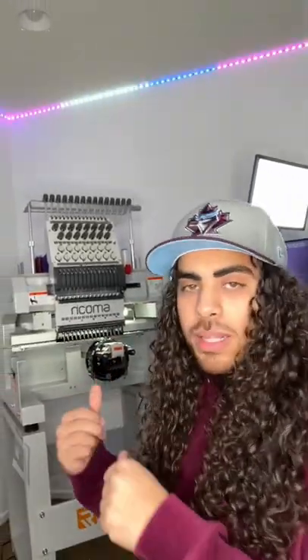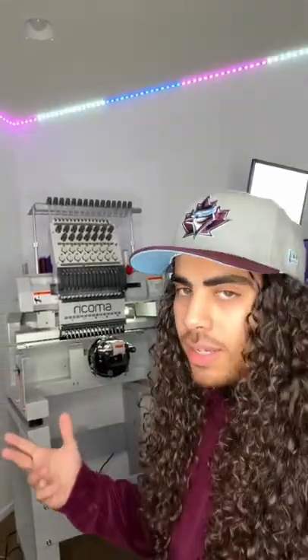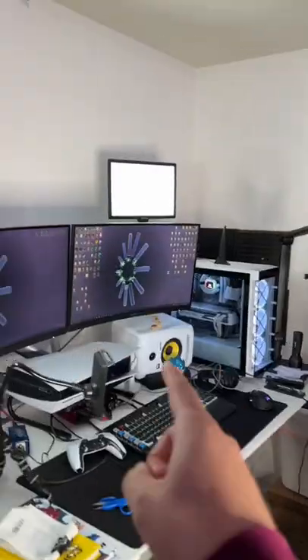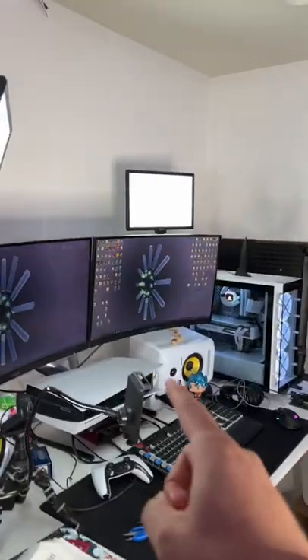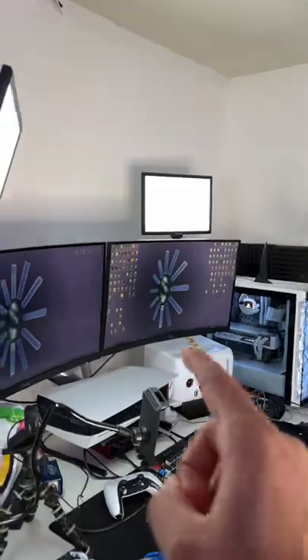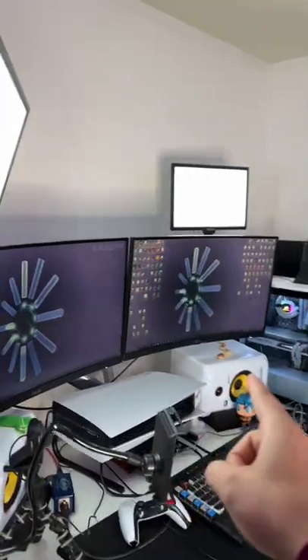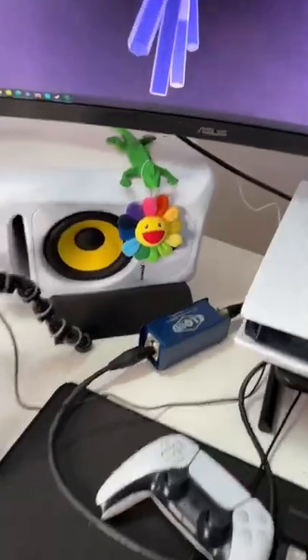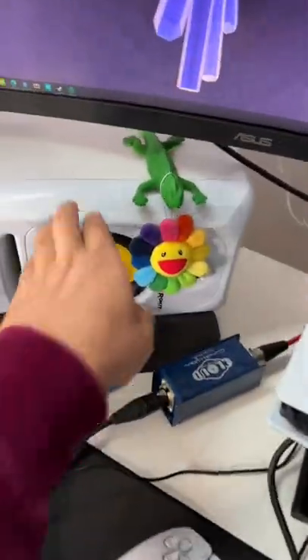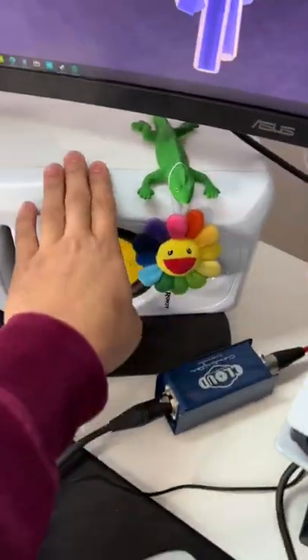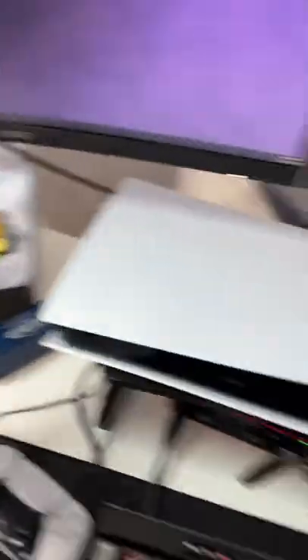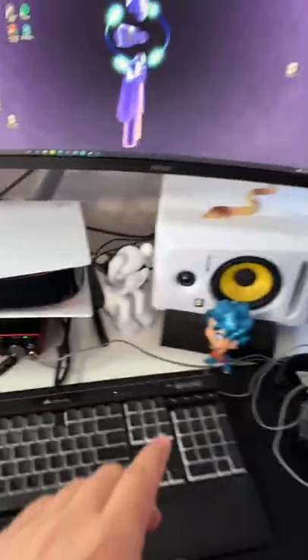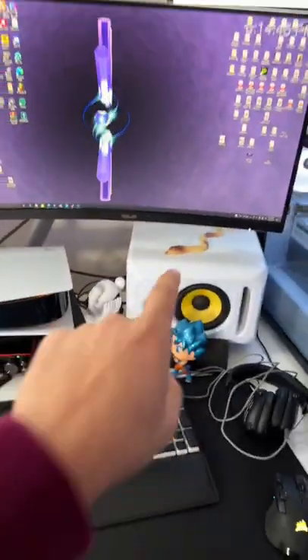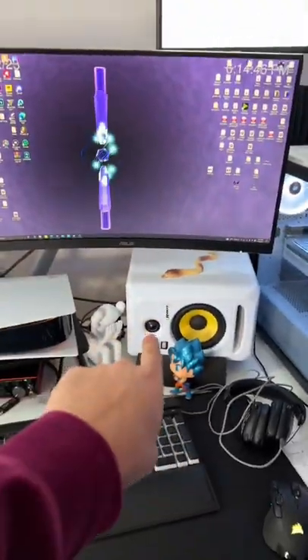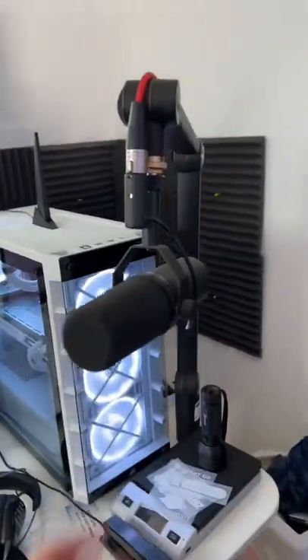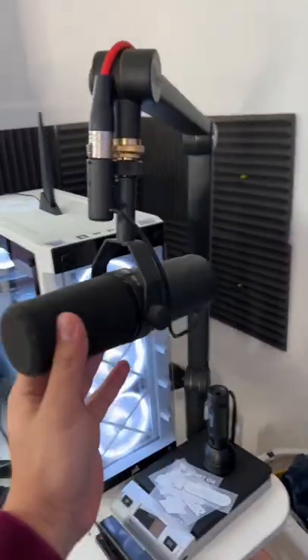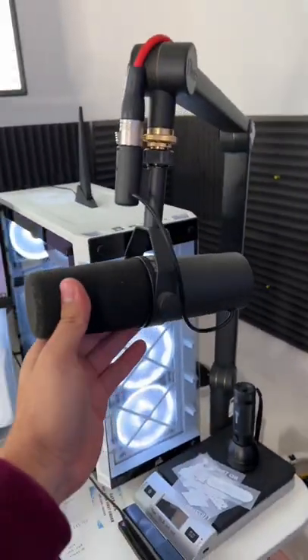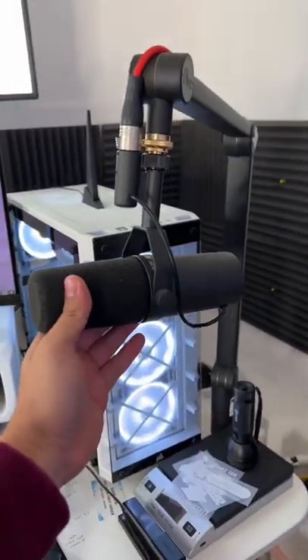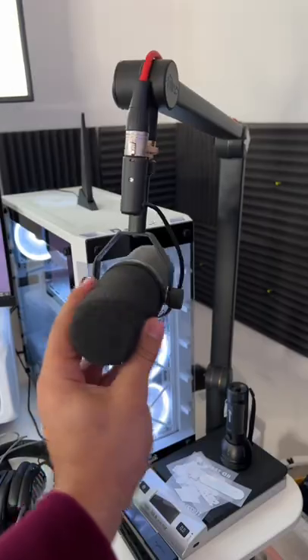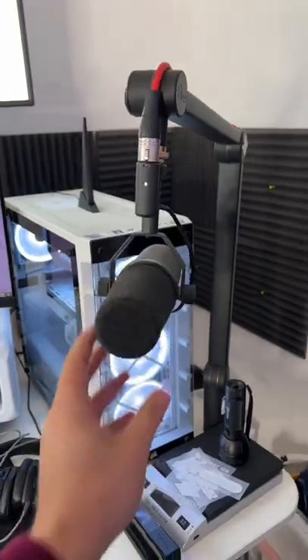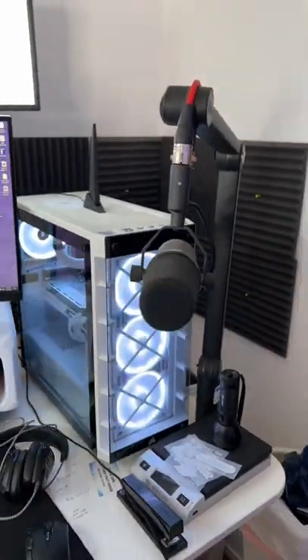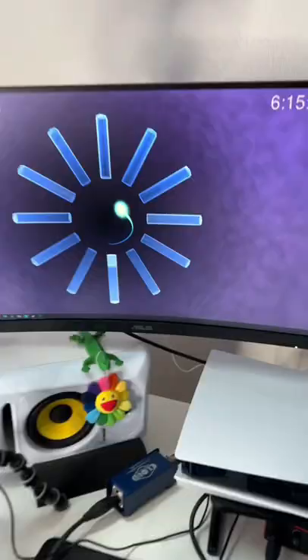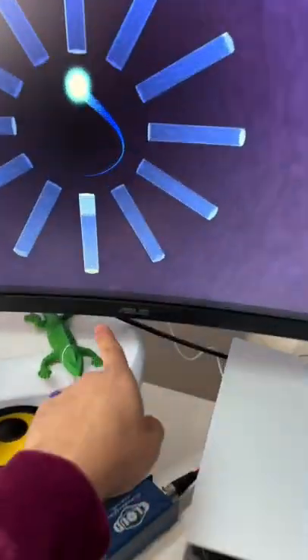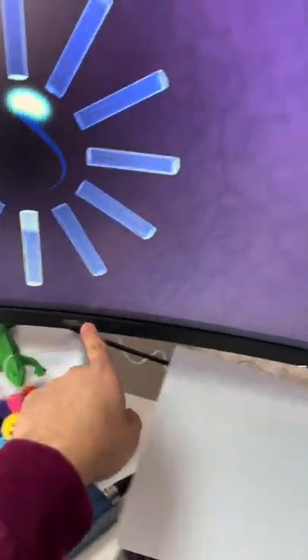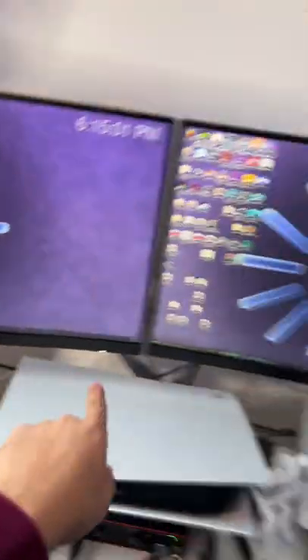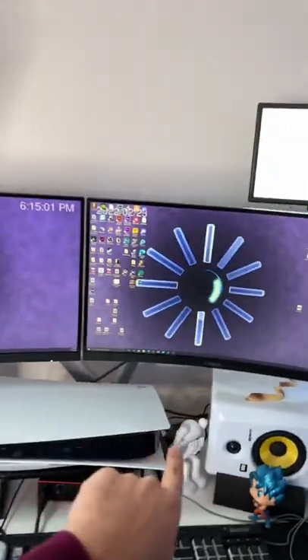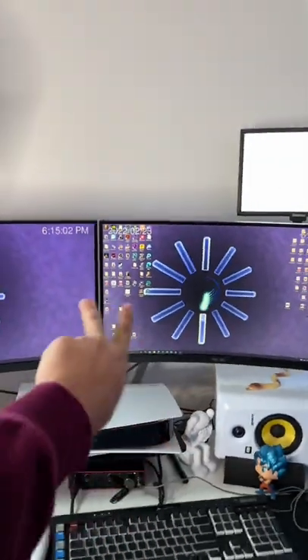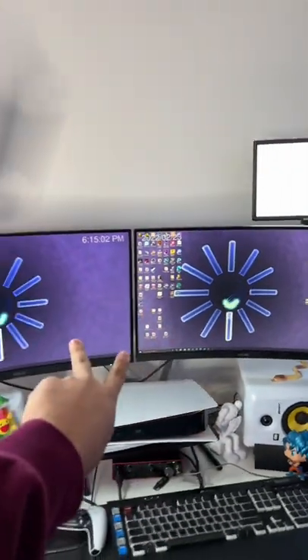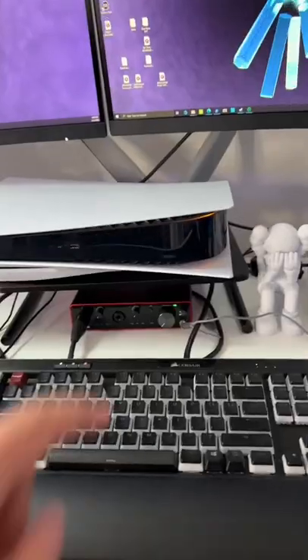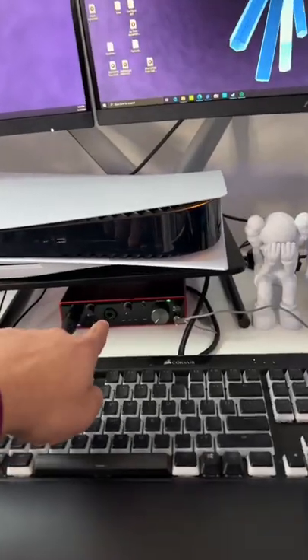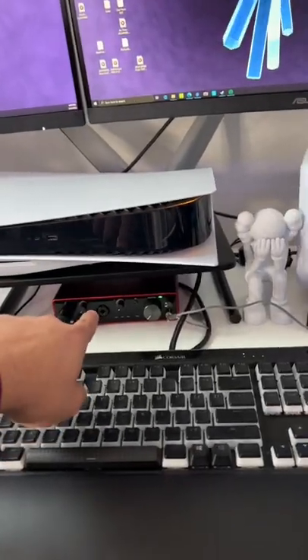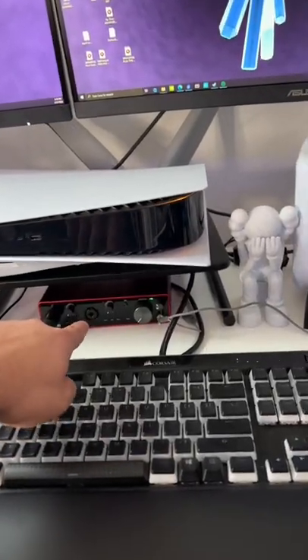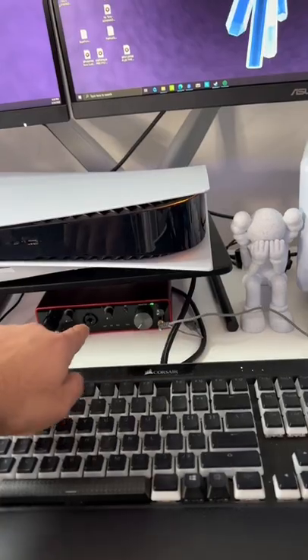Next we're gonna move on to the desk. I have two KRK Rocket 5 speakers, I have a mic here — it's a SM7B — and two 32 inch ASUS monitors.